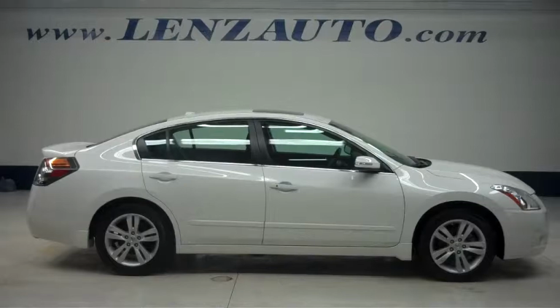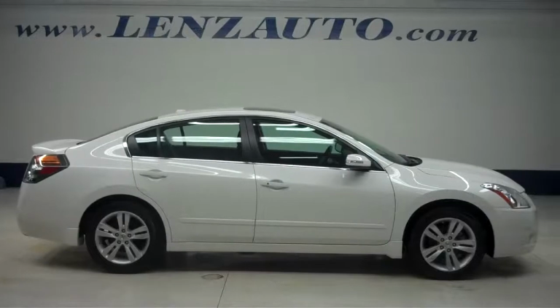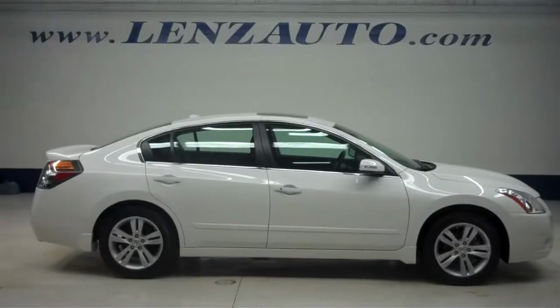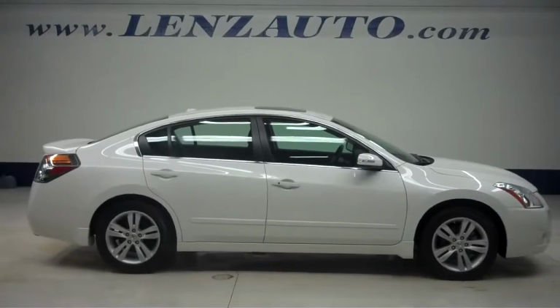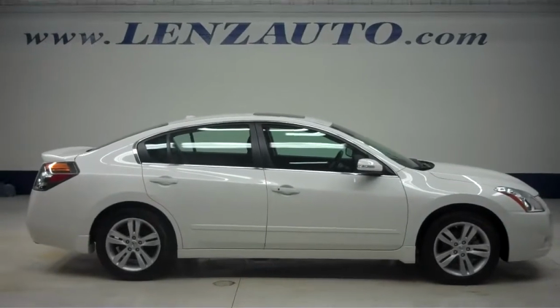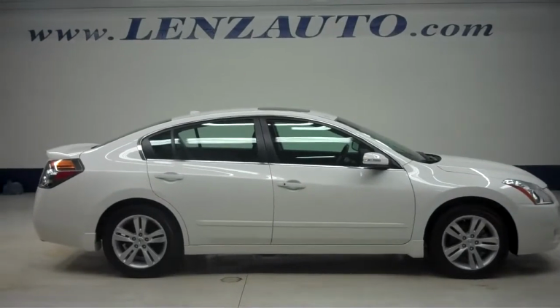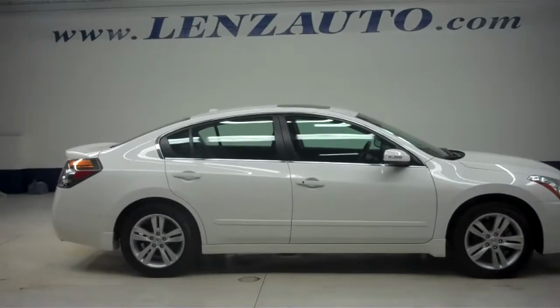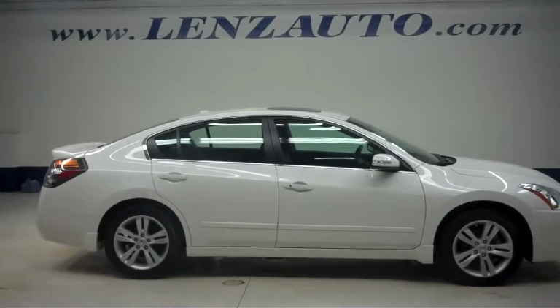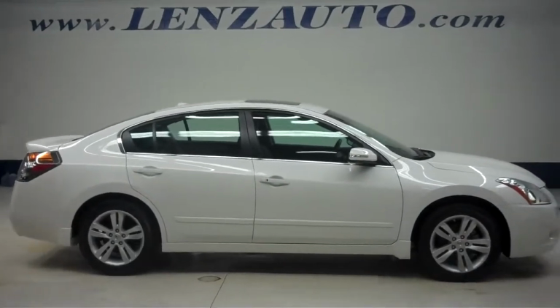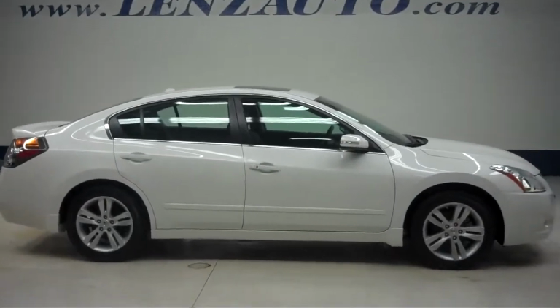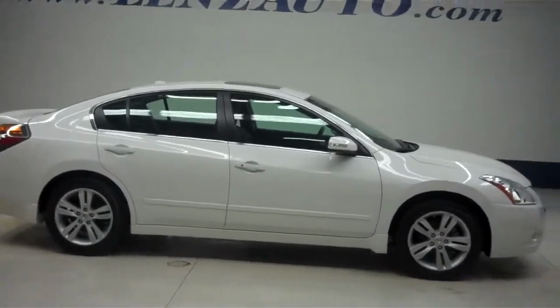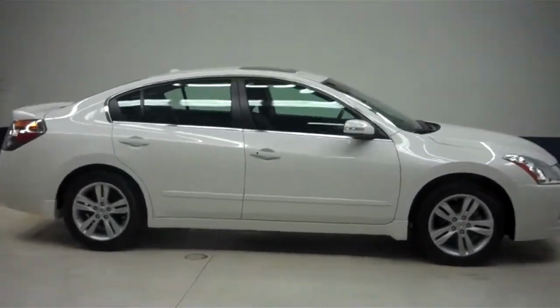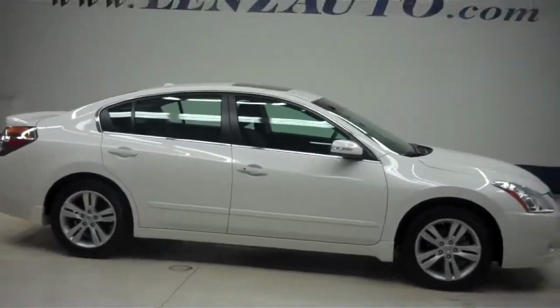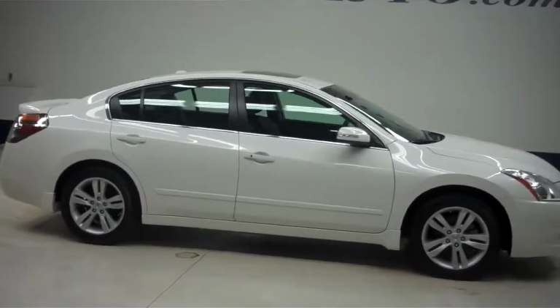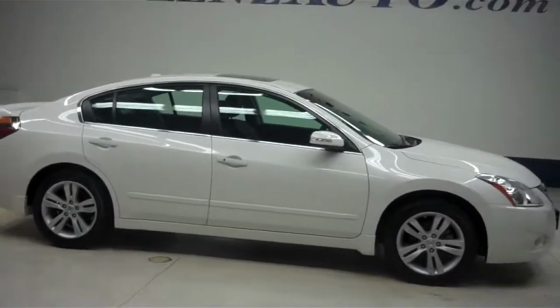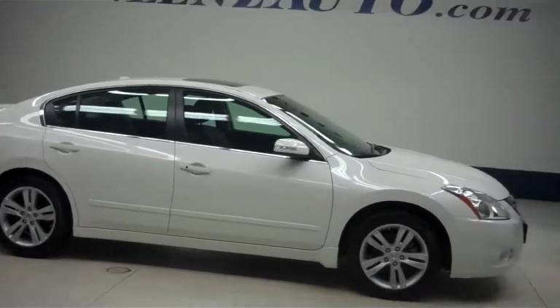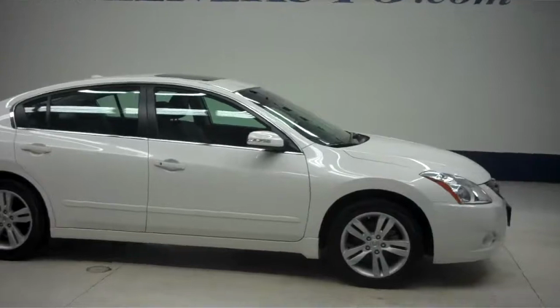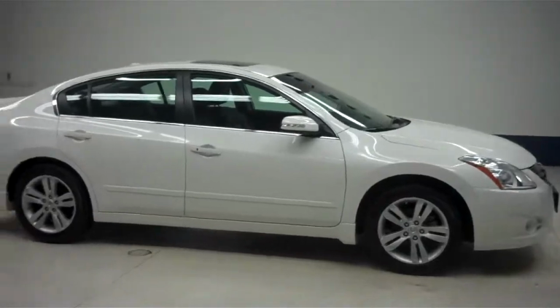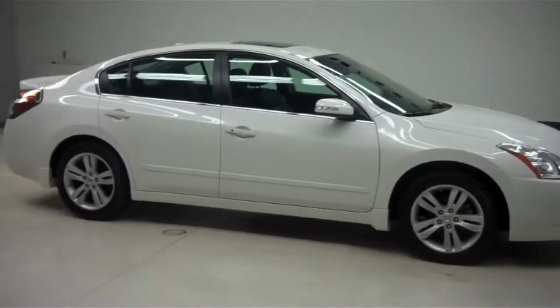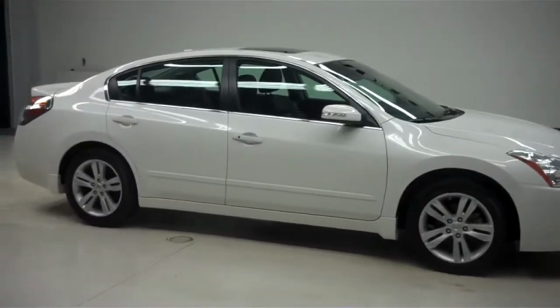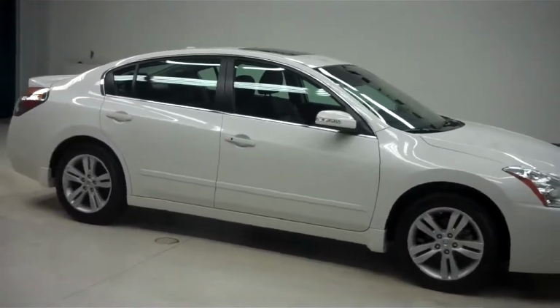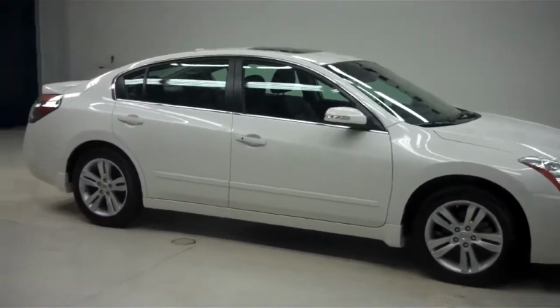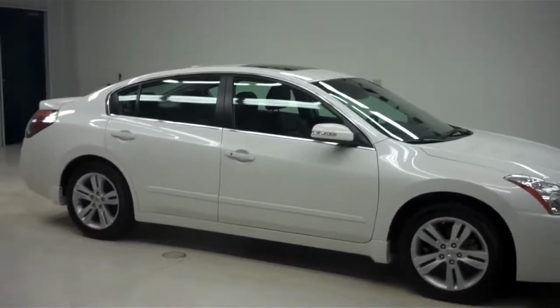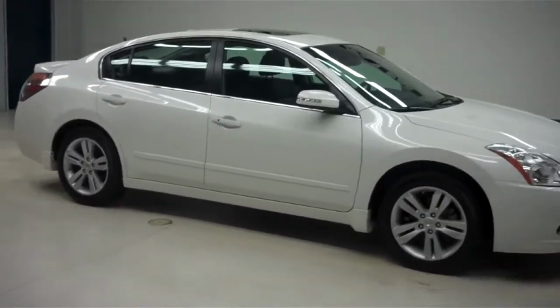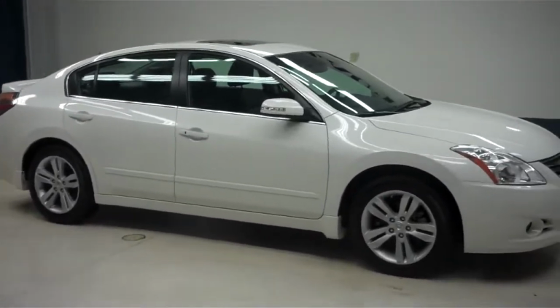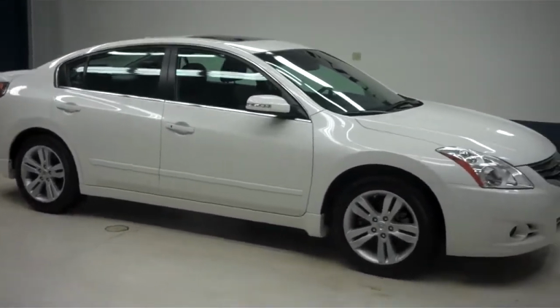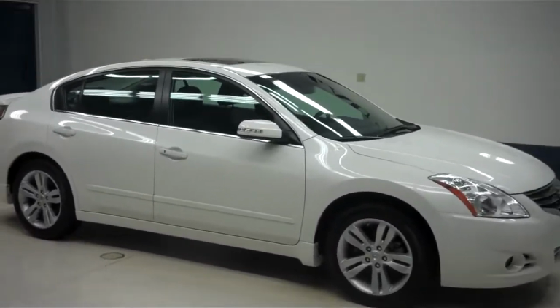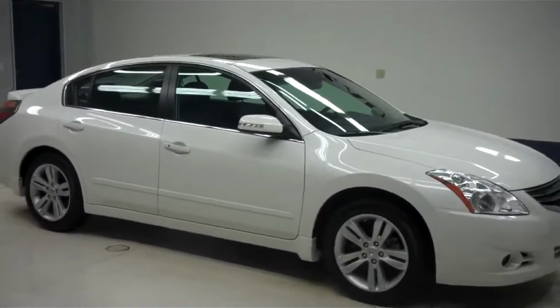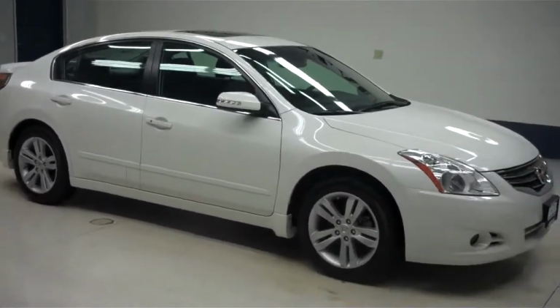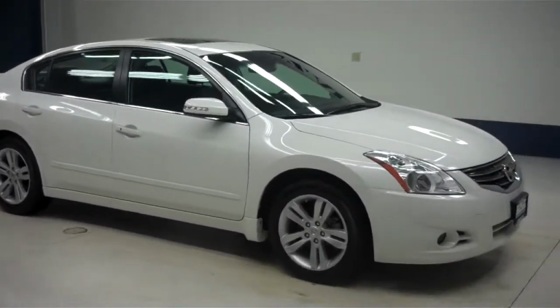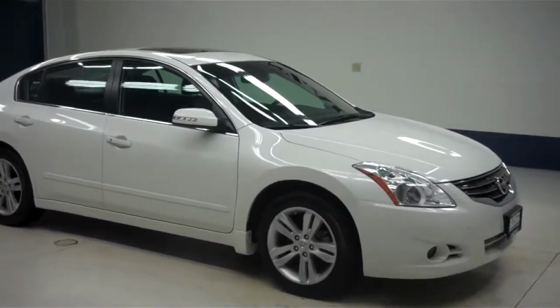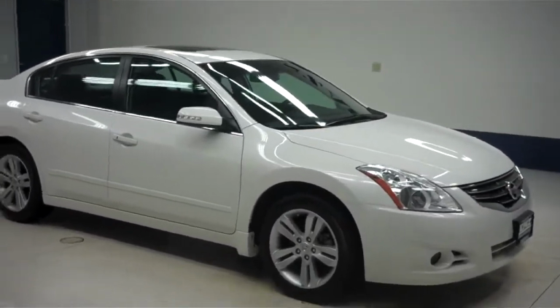This is Lenz Truck Center, stock number J5764L, a 2012 Nissan Altima SR edition, white in color with a 3.5 liter V6 engine.